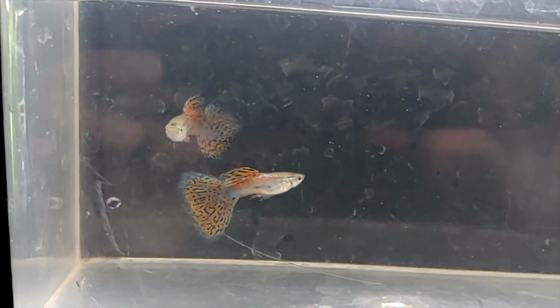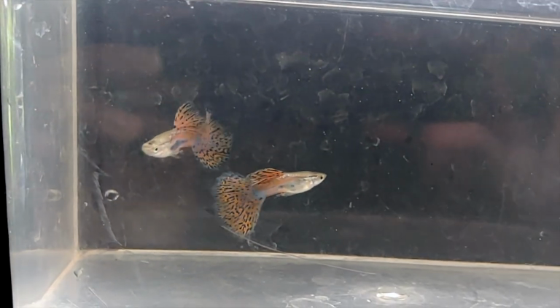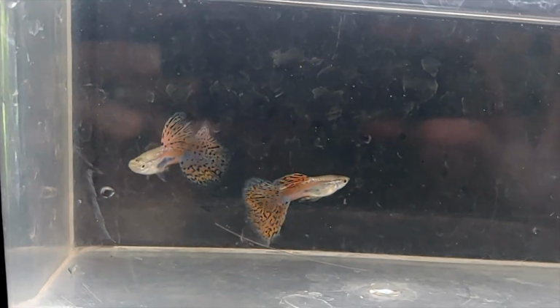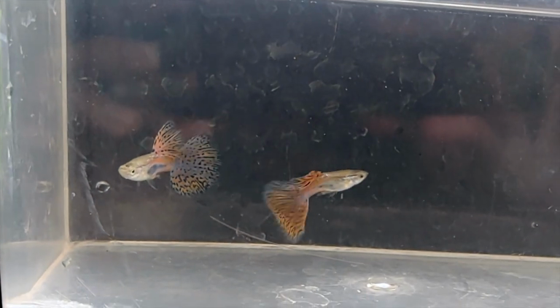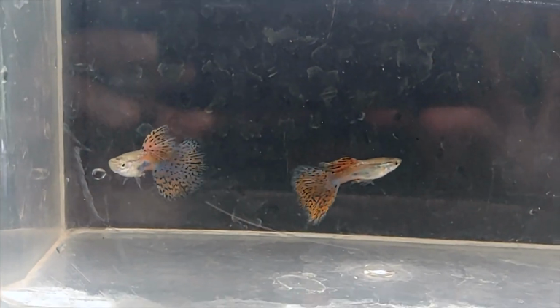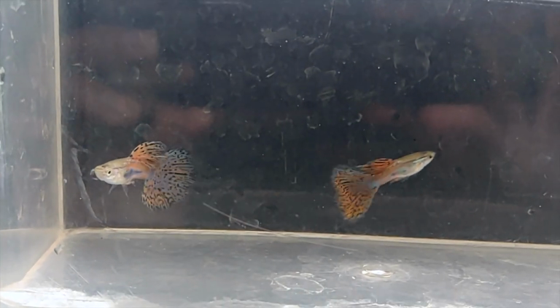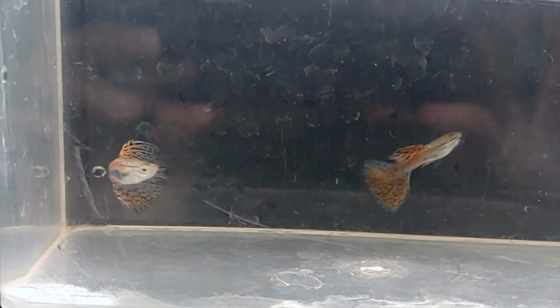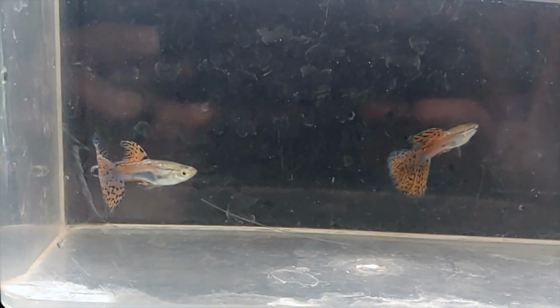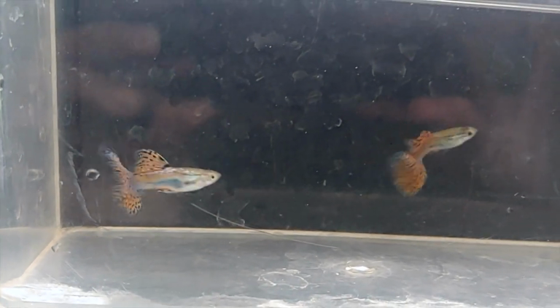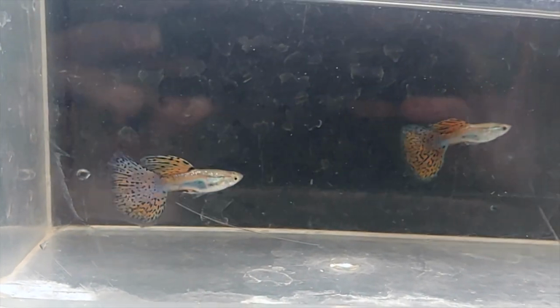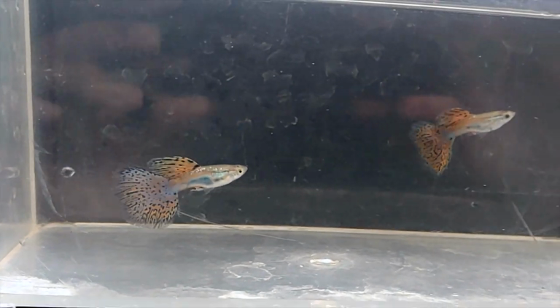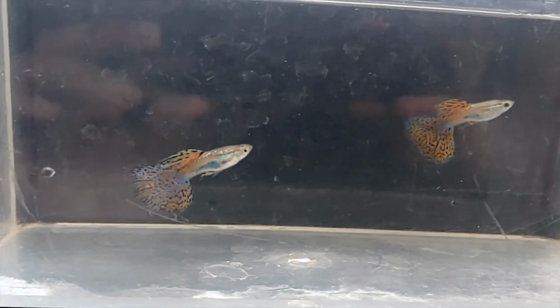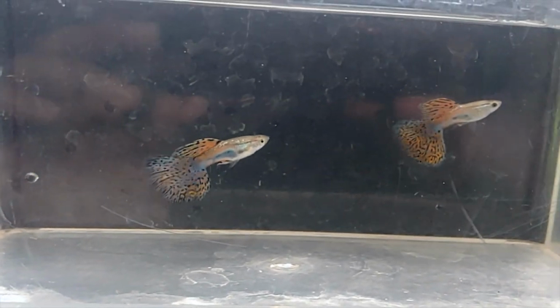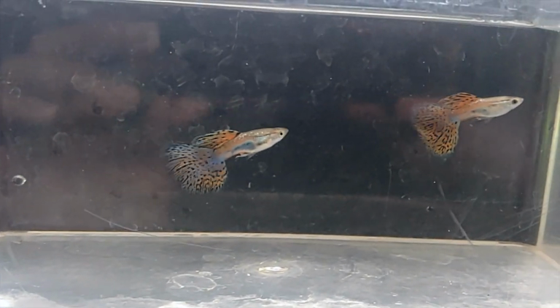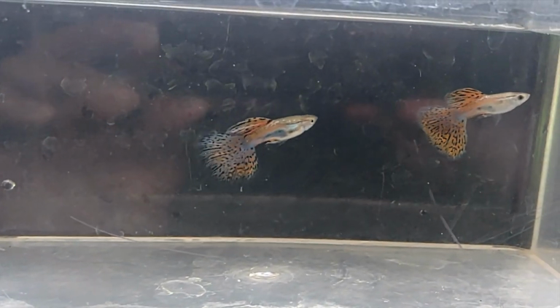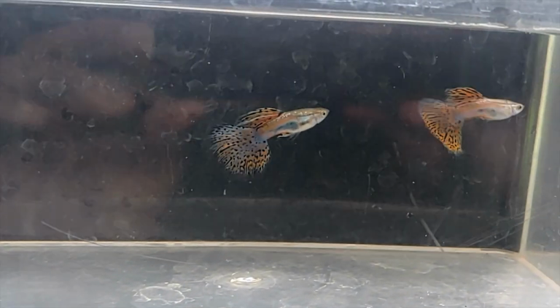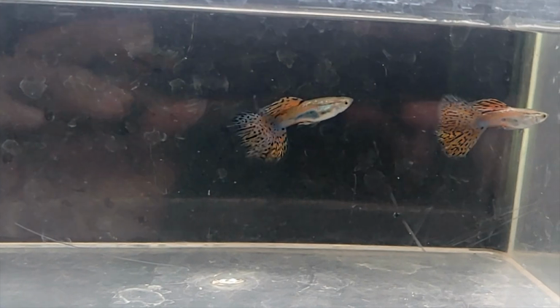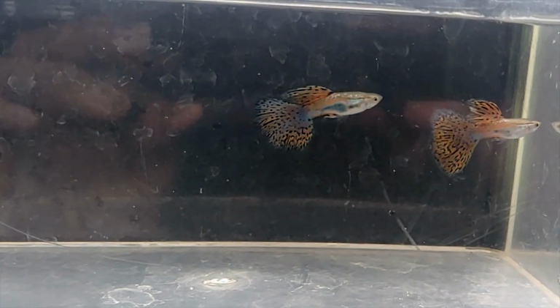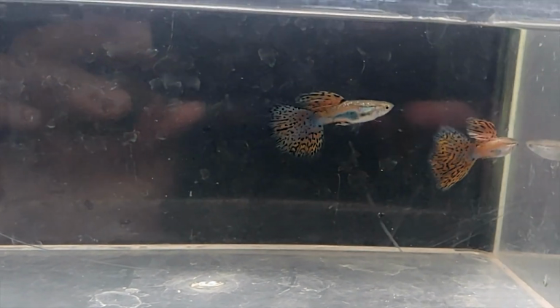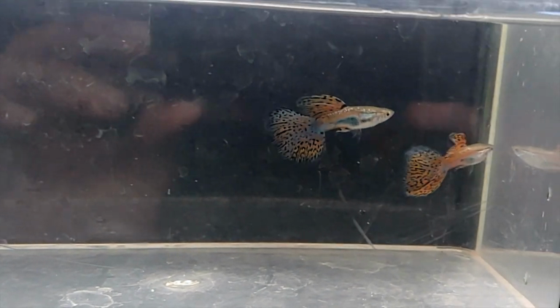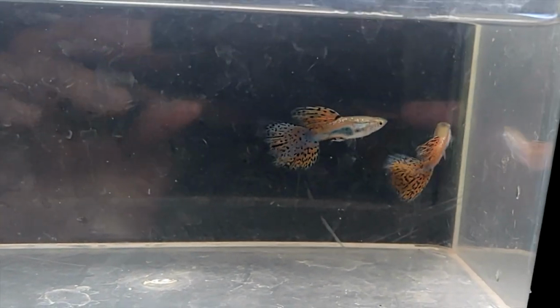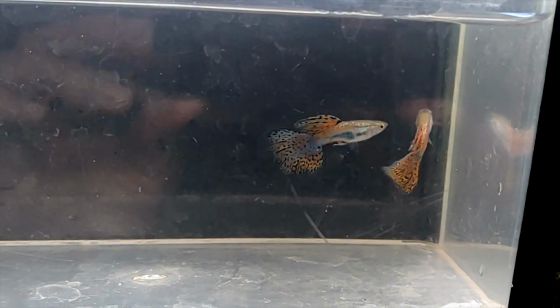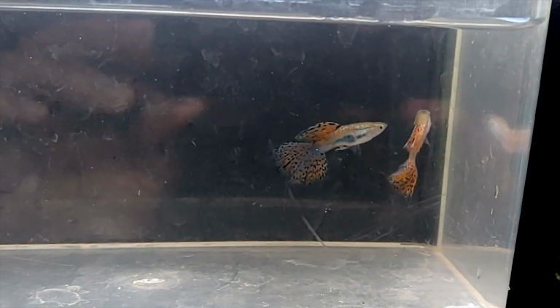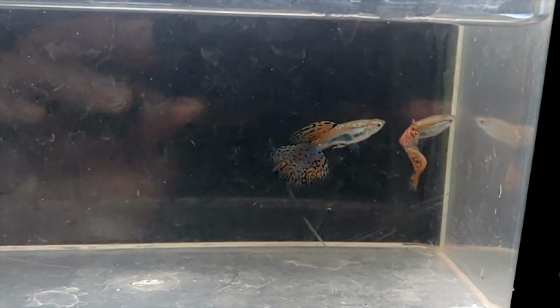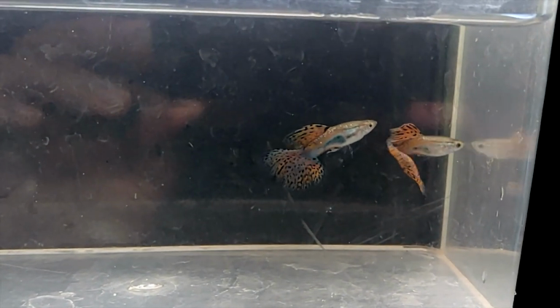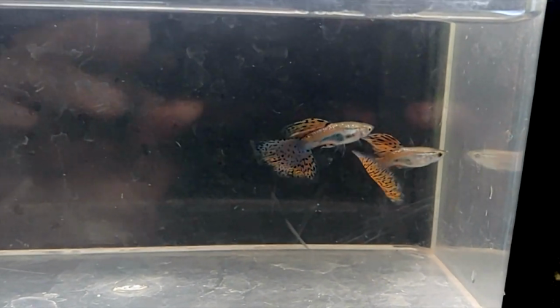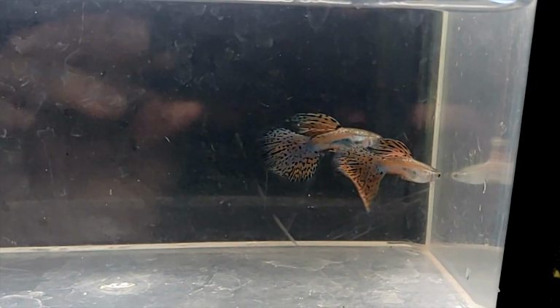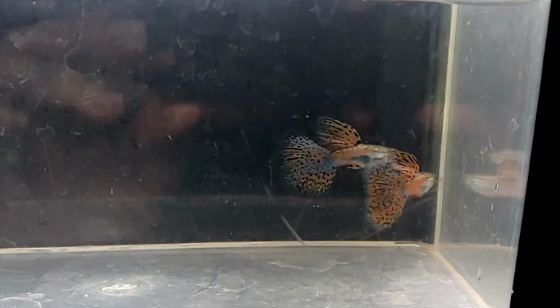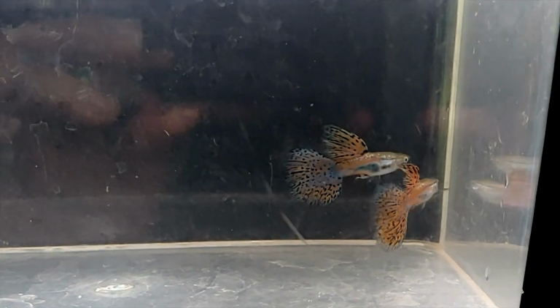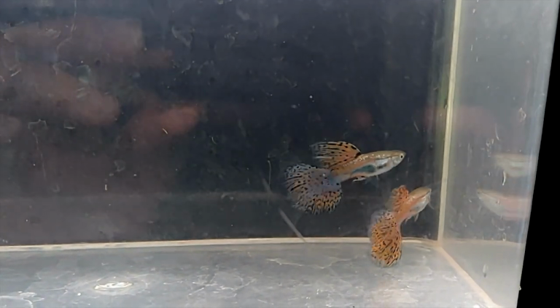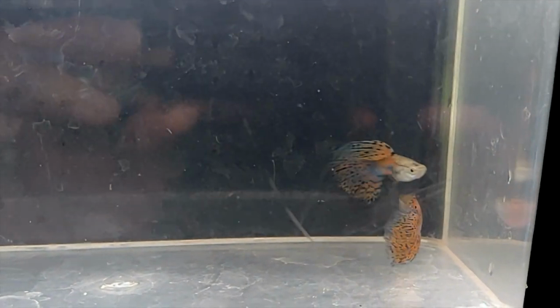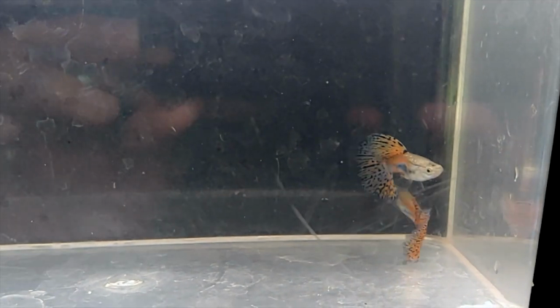Alright, well that's all the new guppies in my fish room. Hope you enjoyed, thanks for watching!